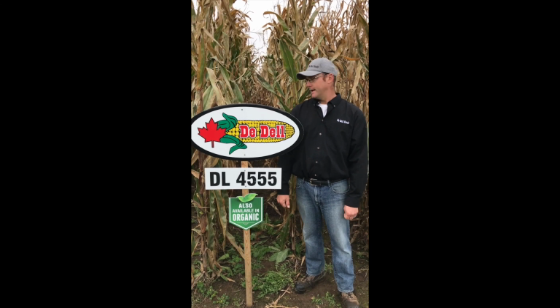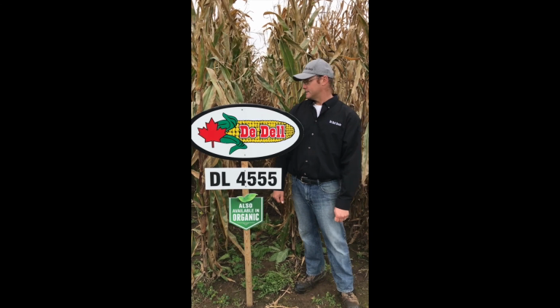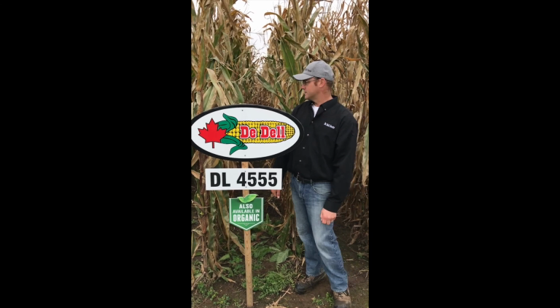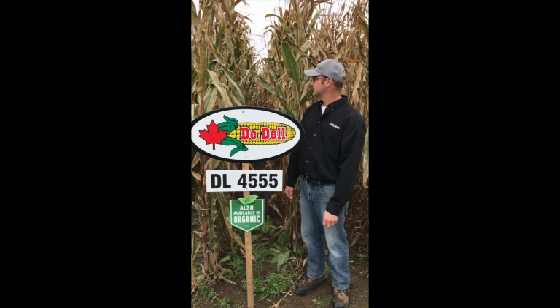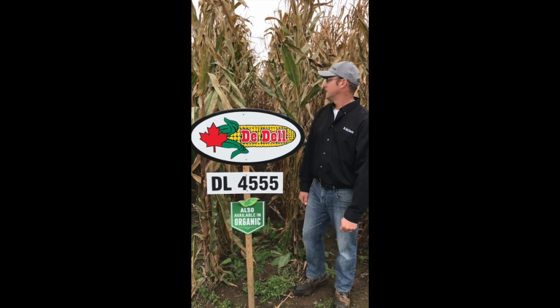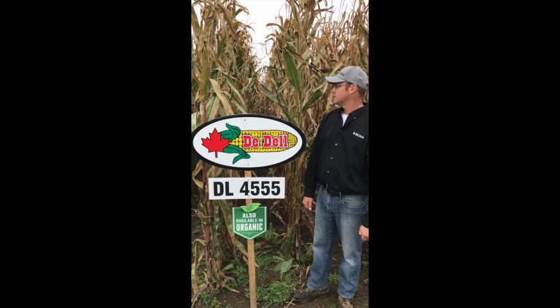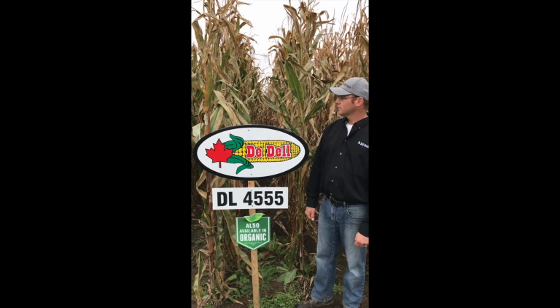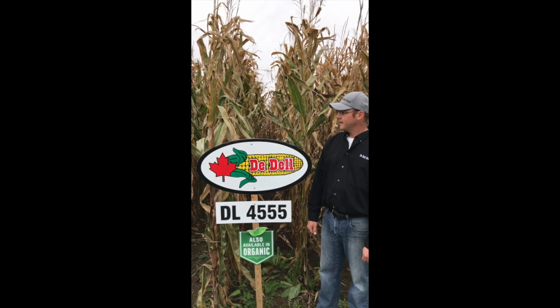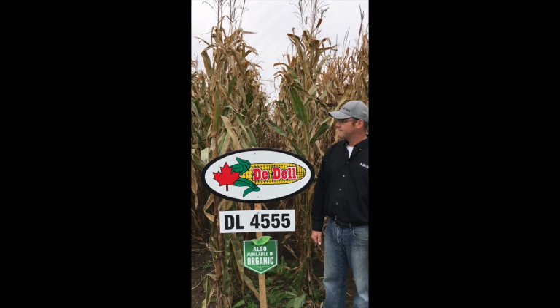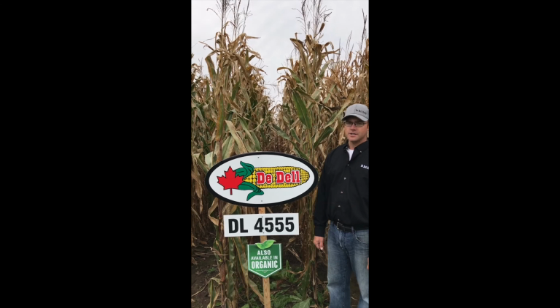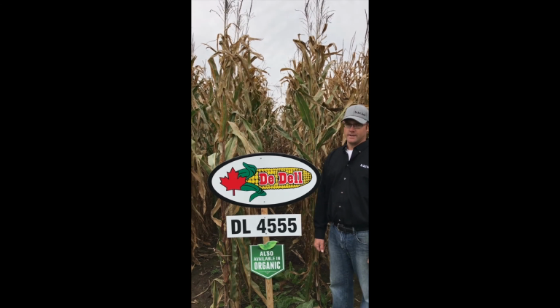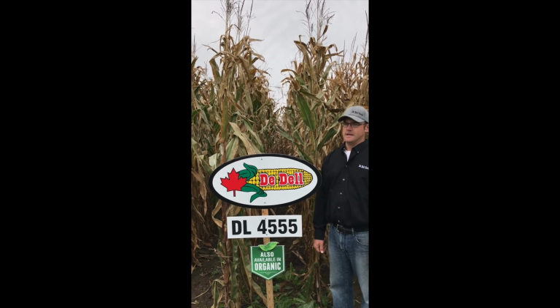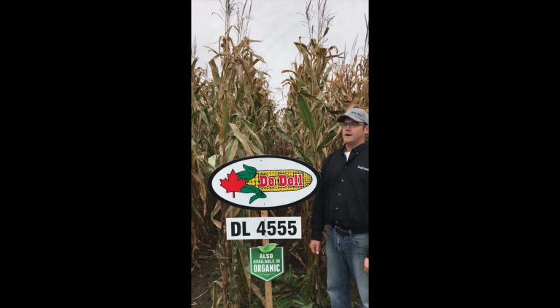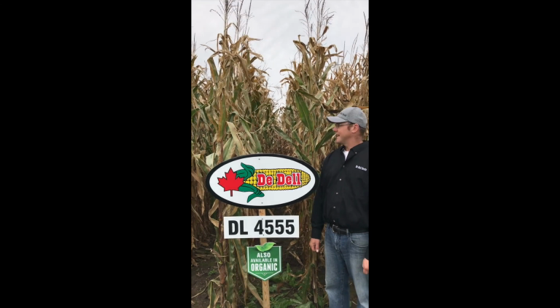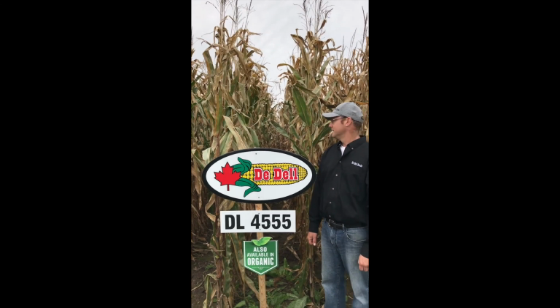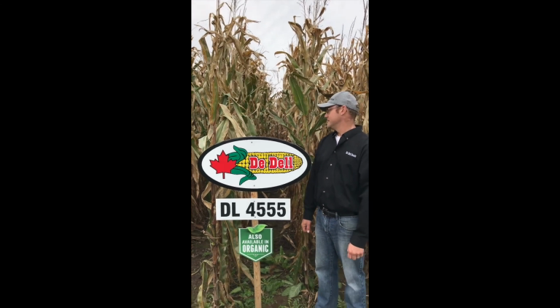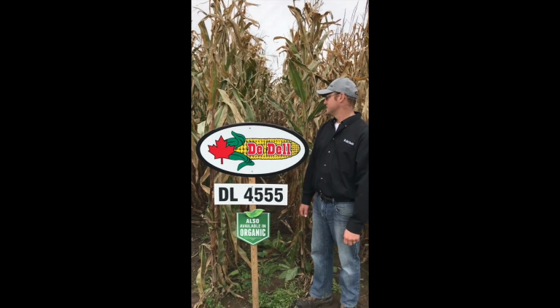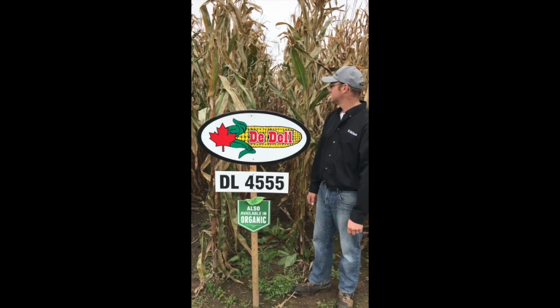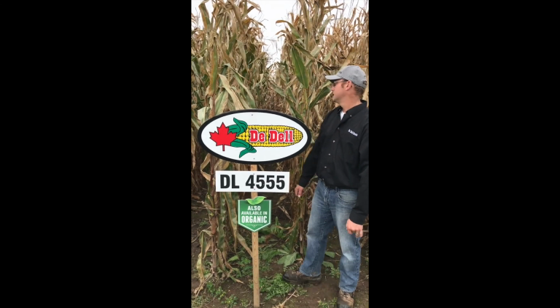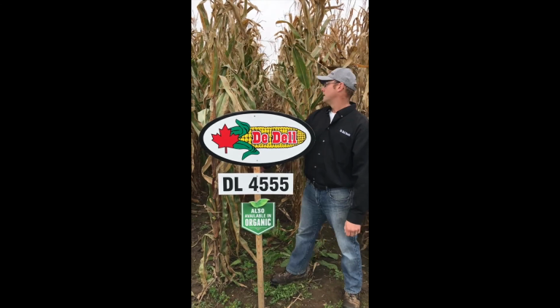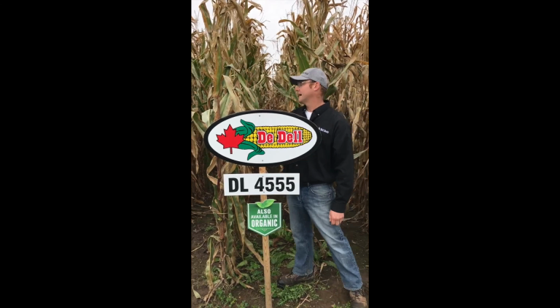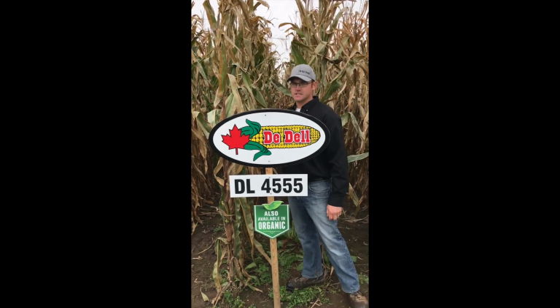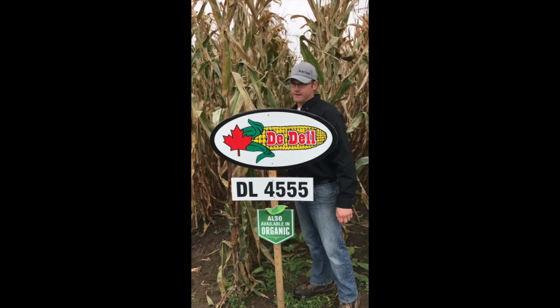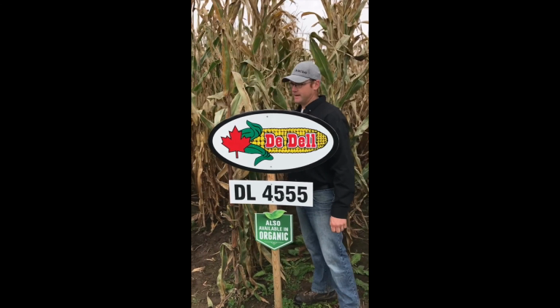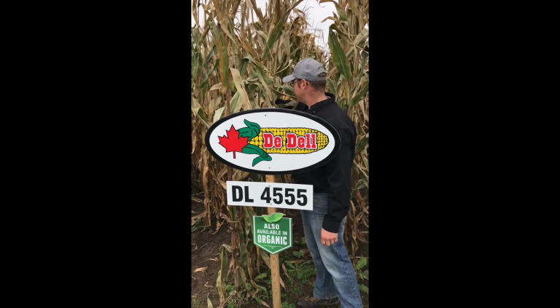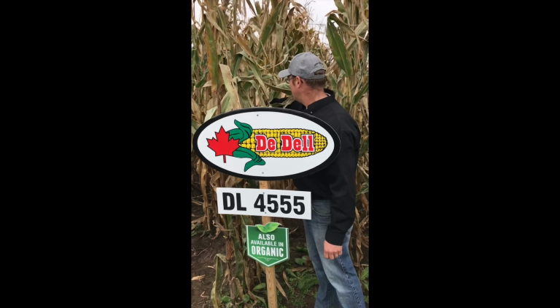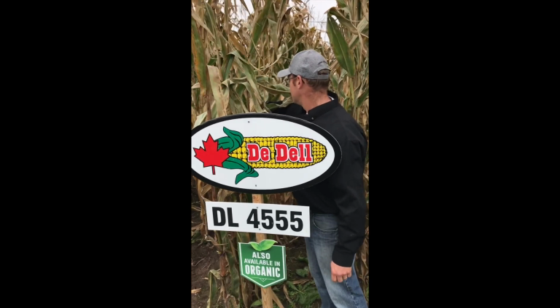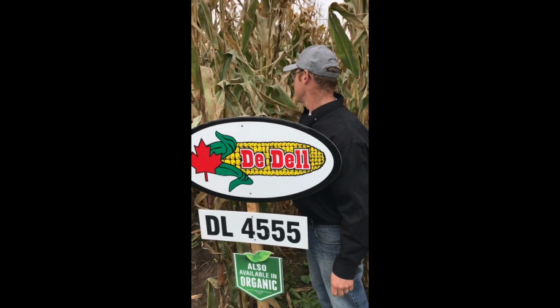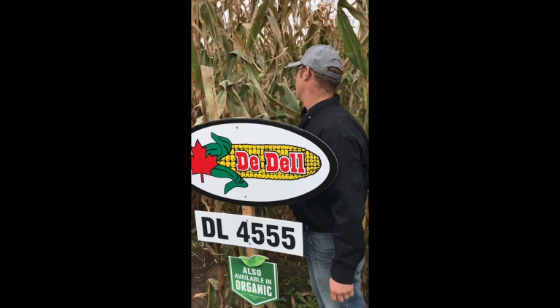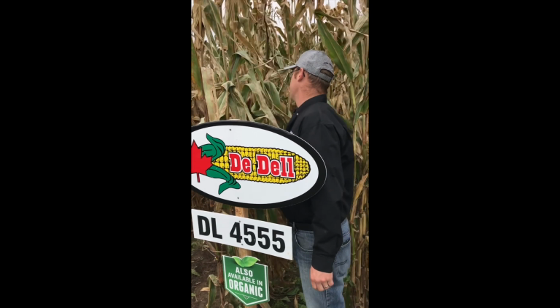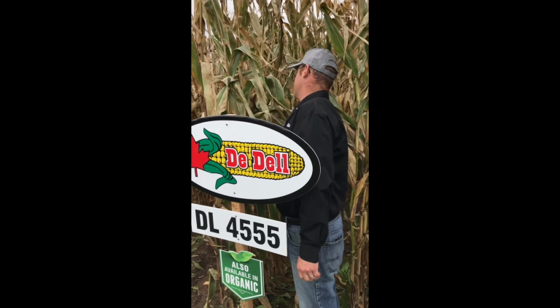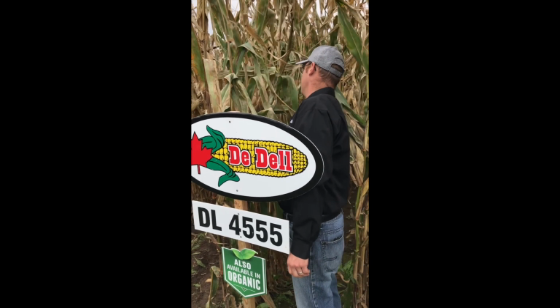As you can see, it's a taller variety, very showy, excellent disease resistance, excellent stay green right into the fall, really good standability.